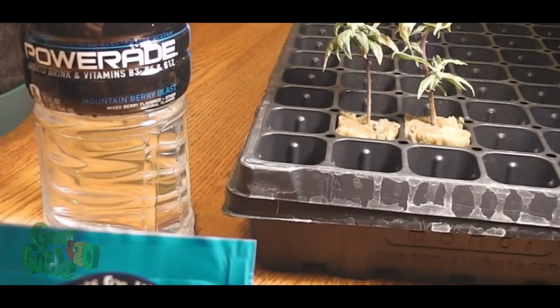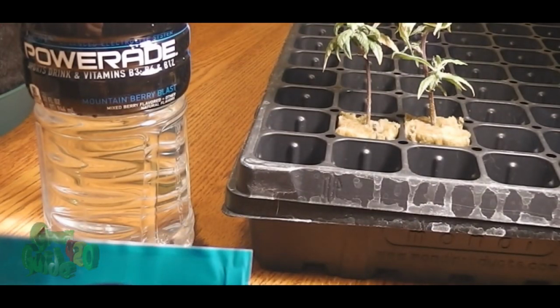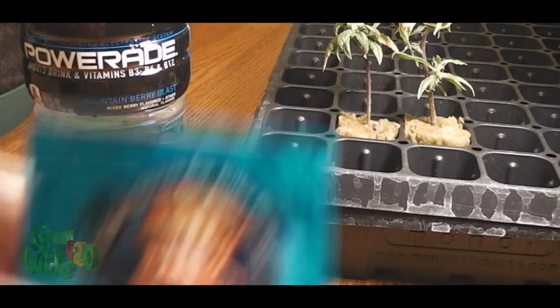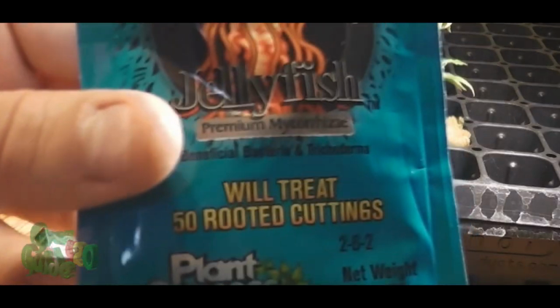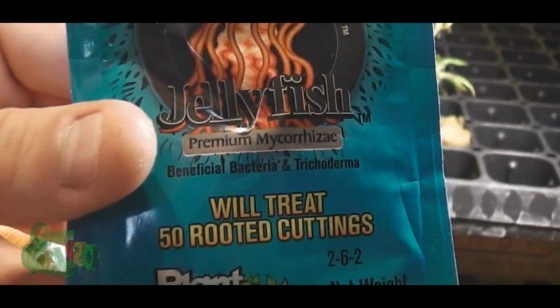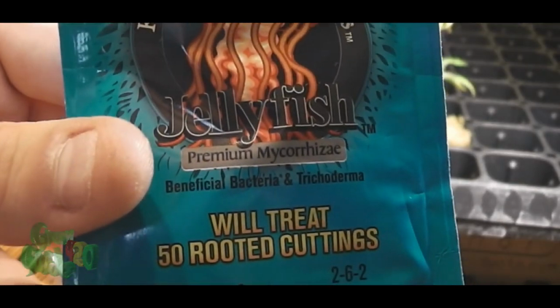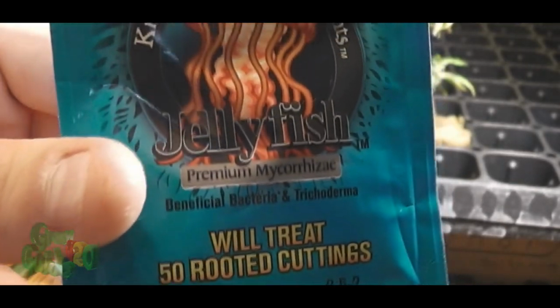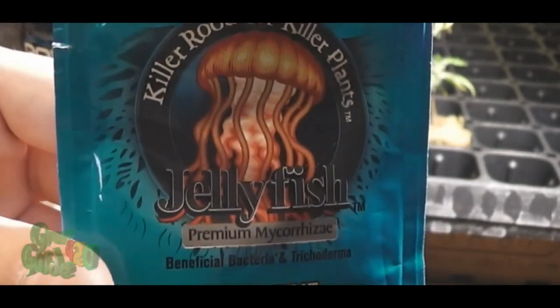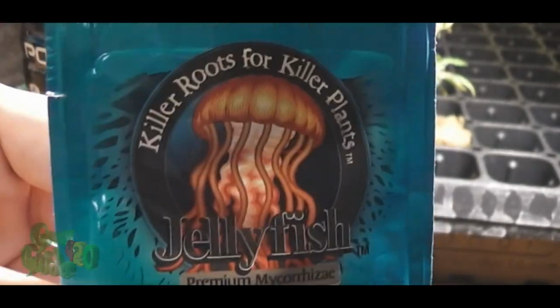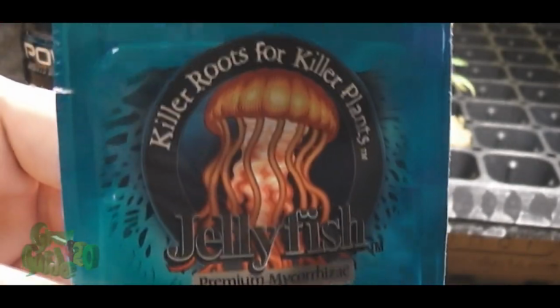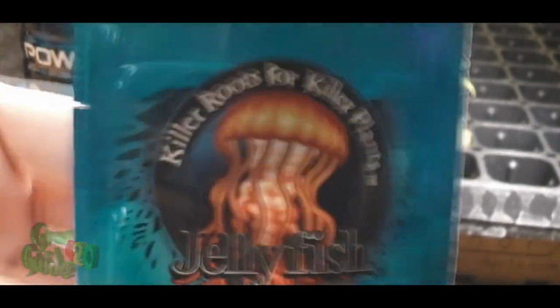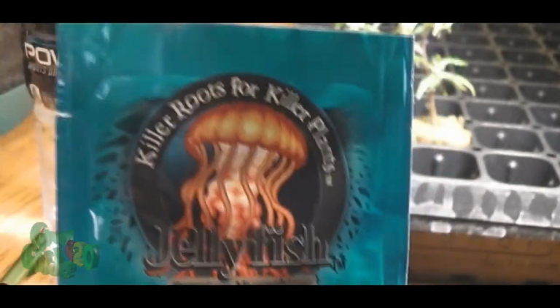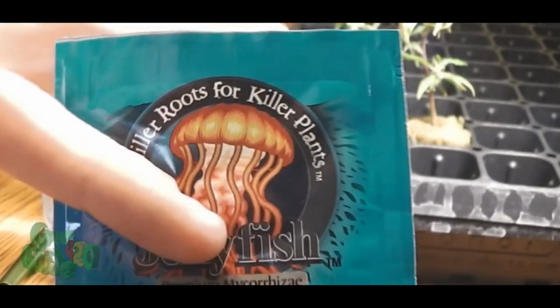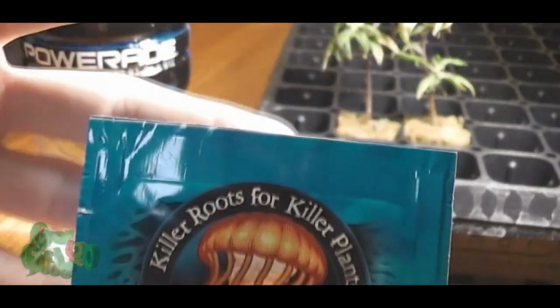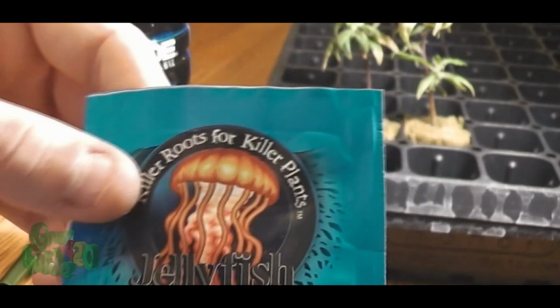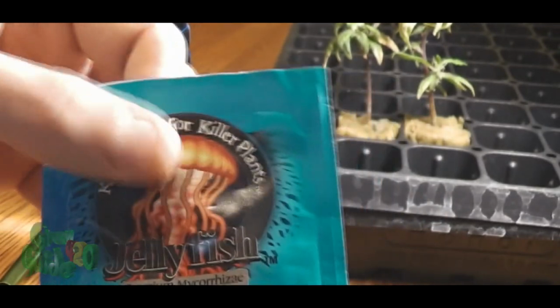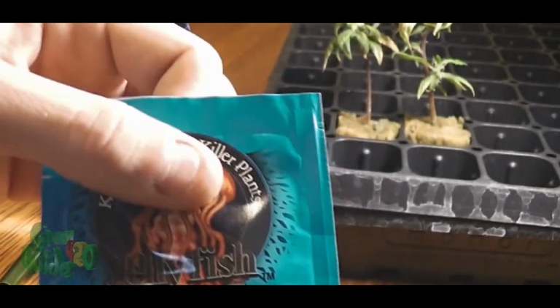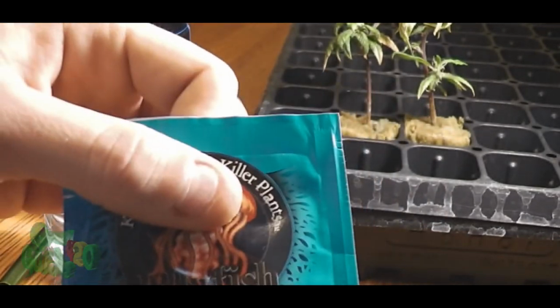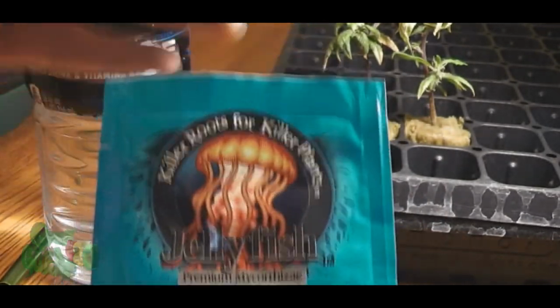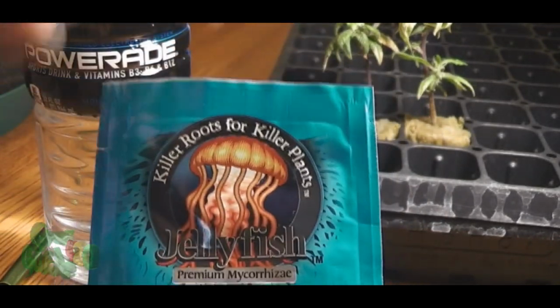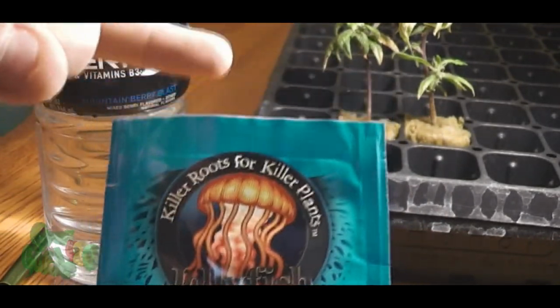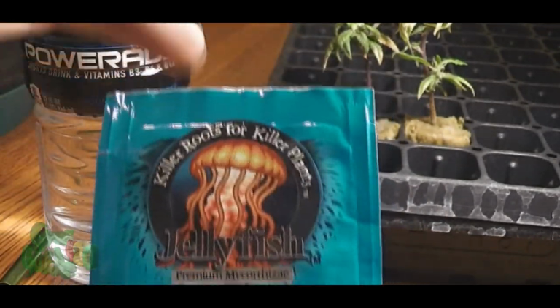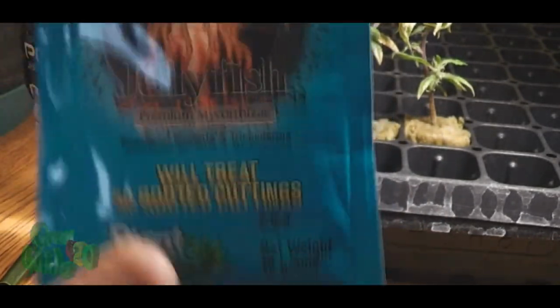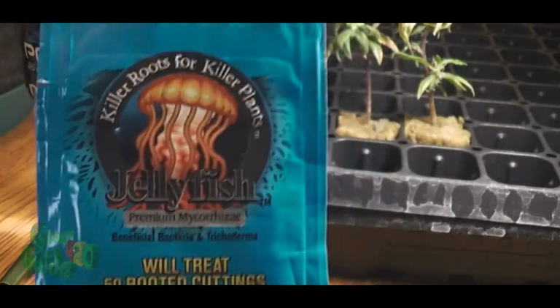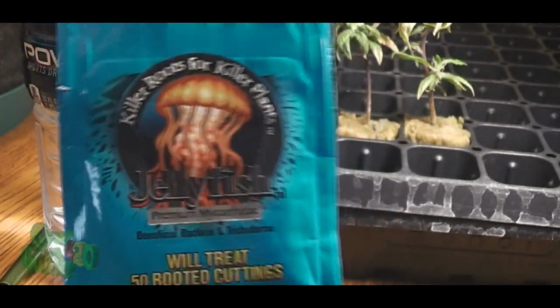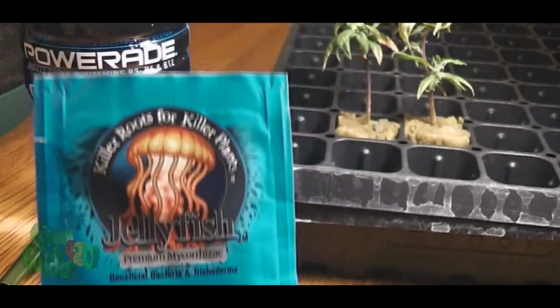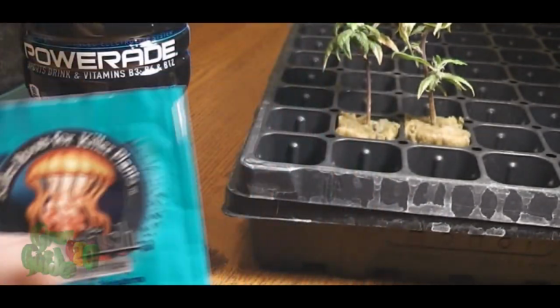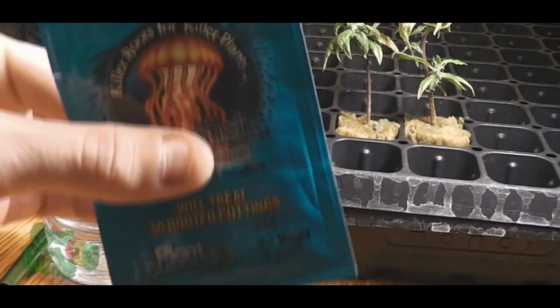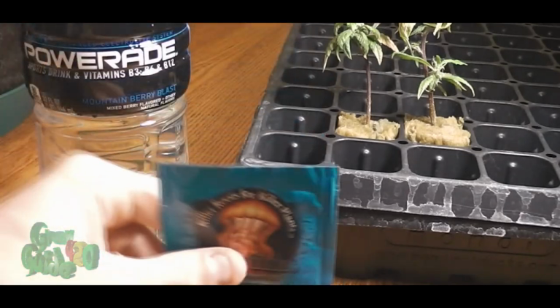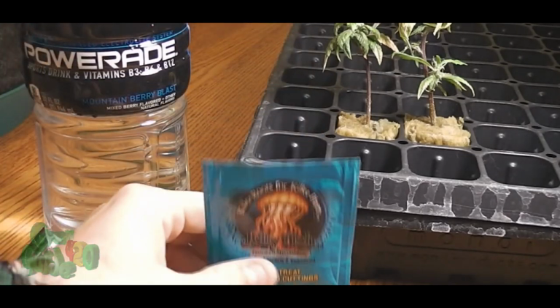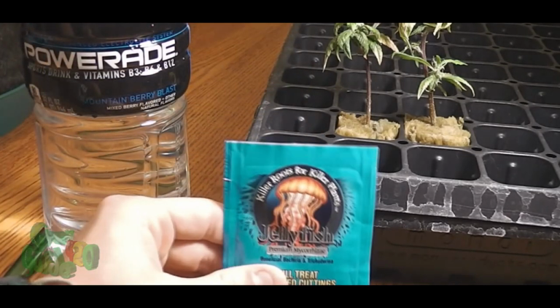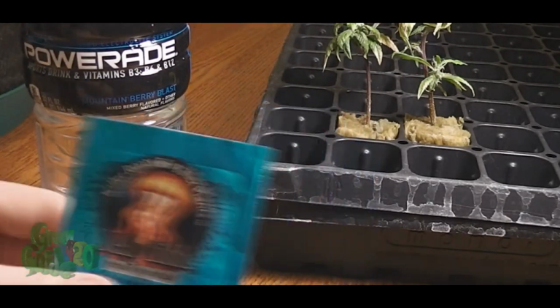We only got two, so it's kind of a waste, but I did want to see how it works so I can let you guys know. And if I do want to use it in the future, I will know what I'm working with. So that is the reasoning for this today.